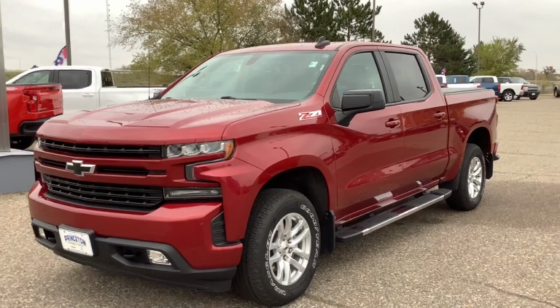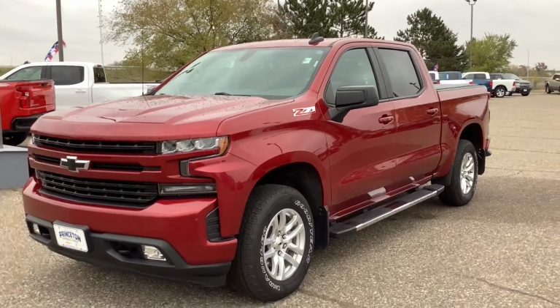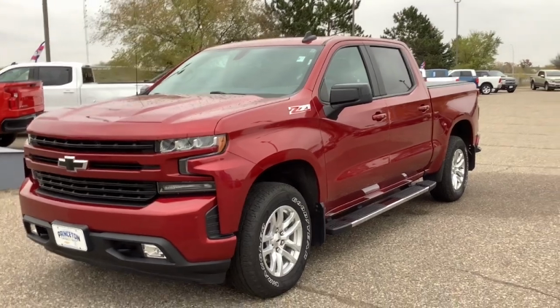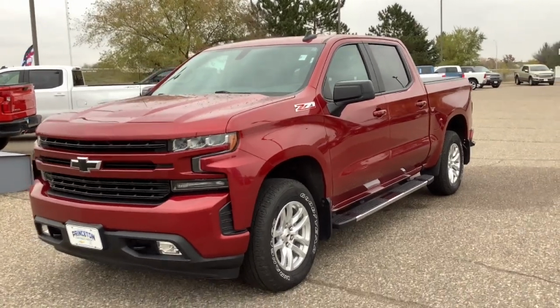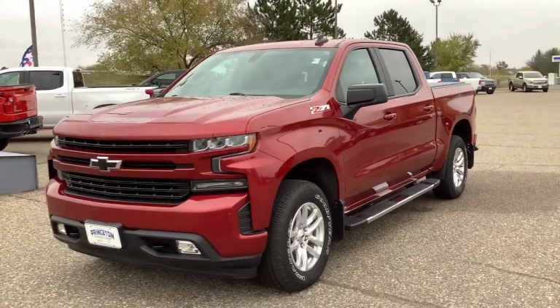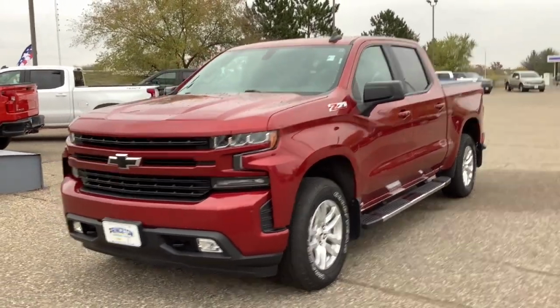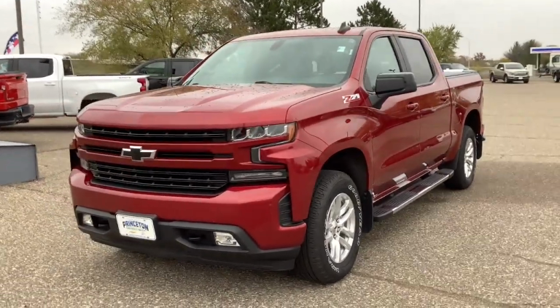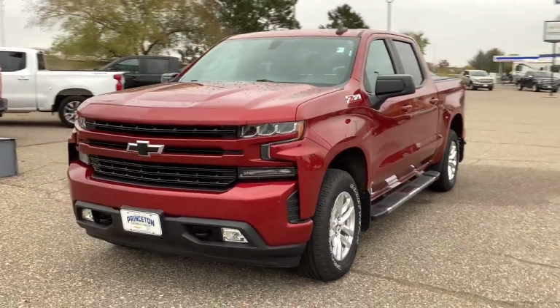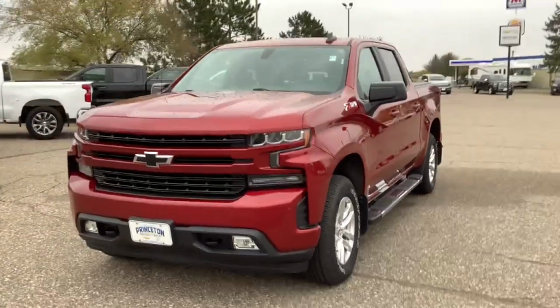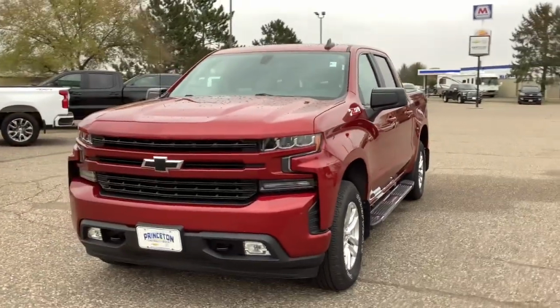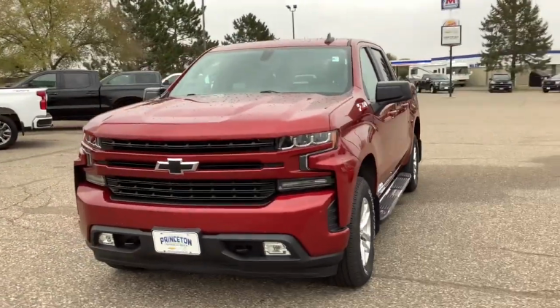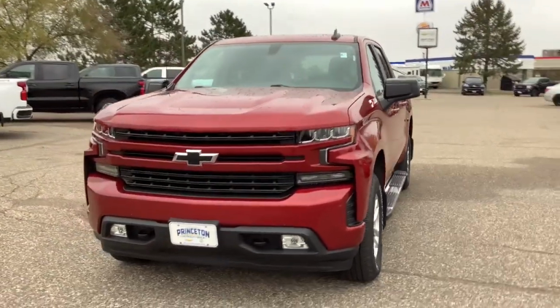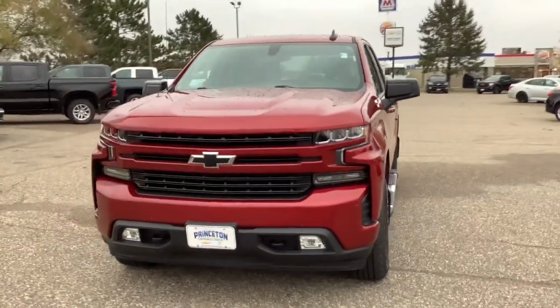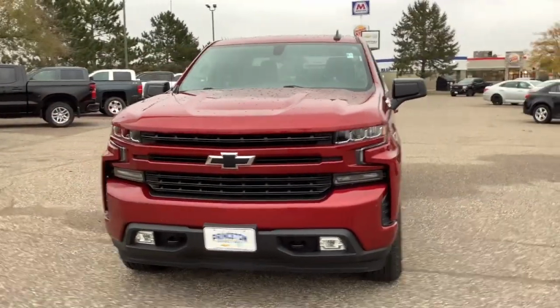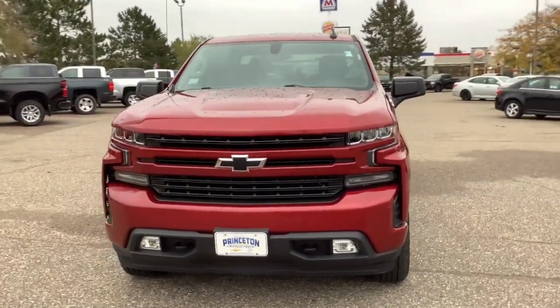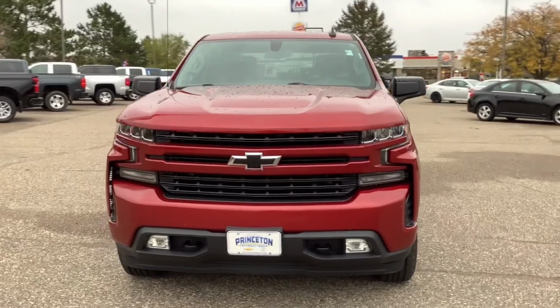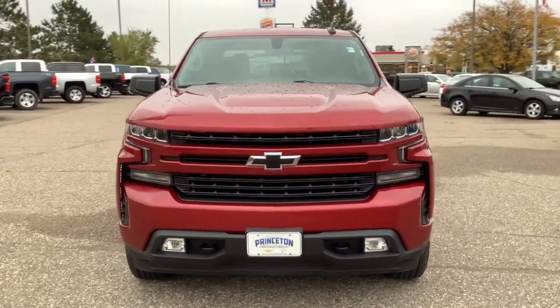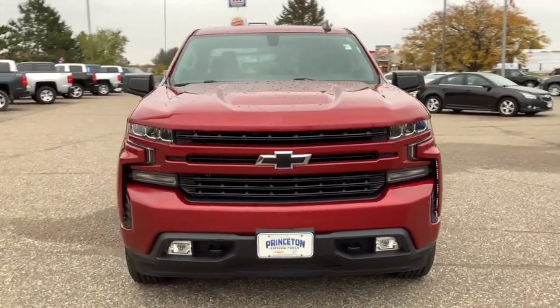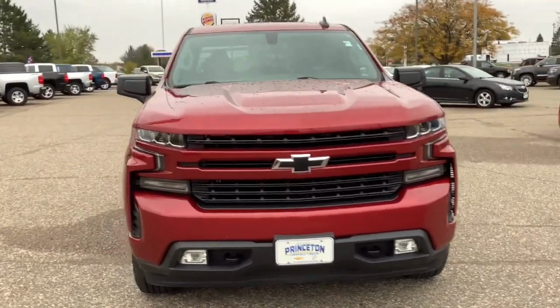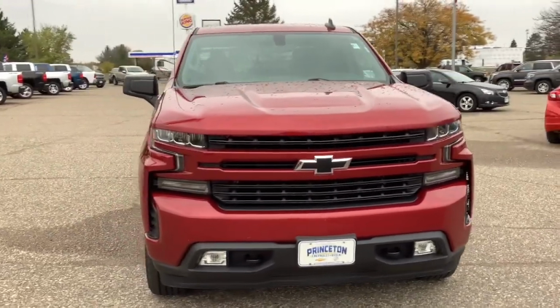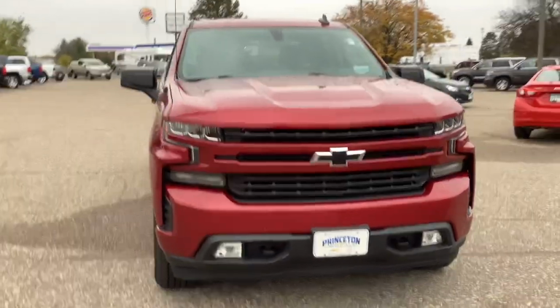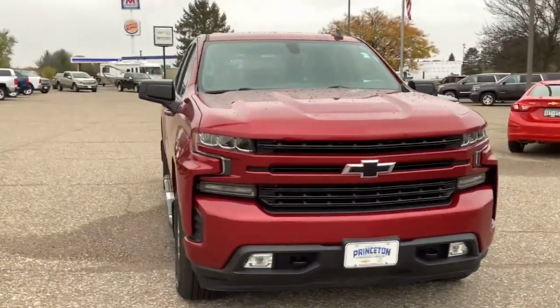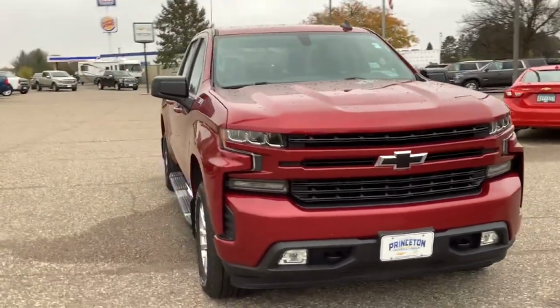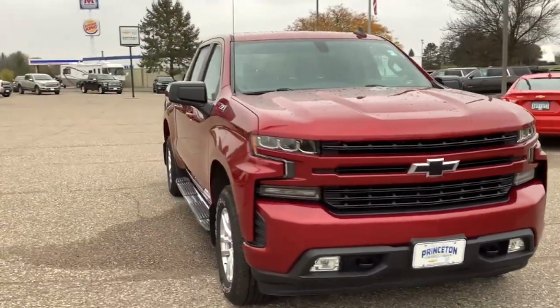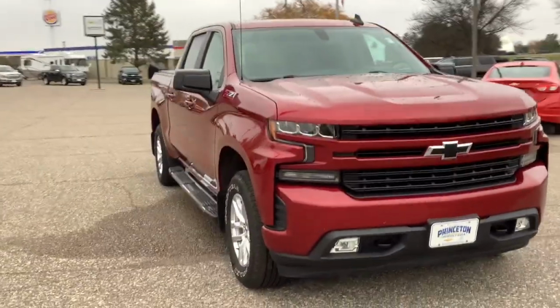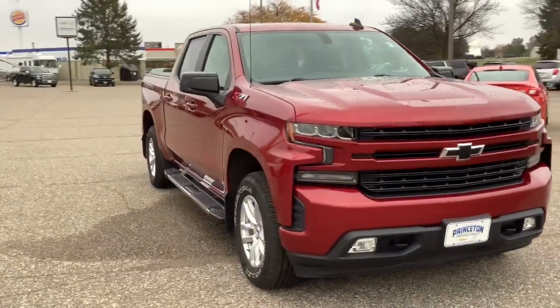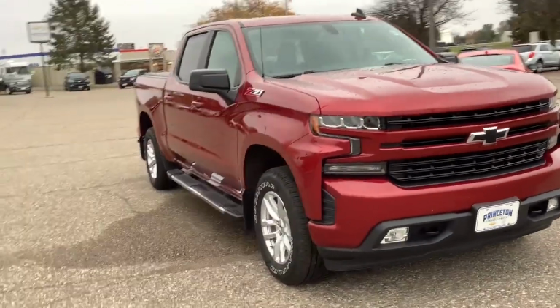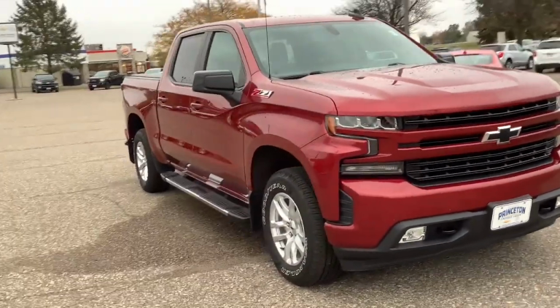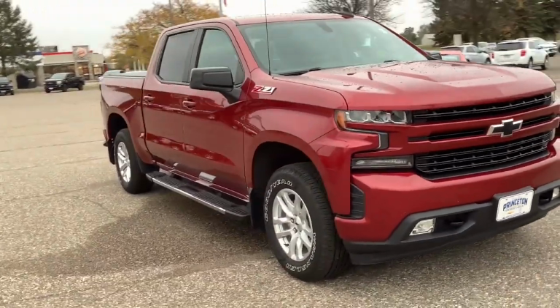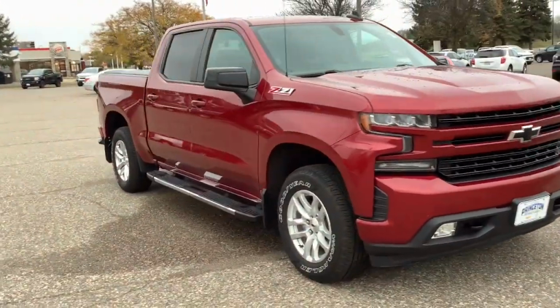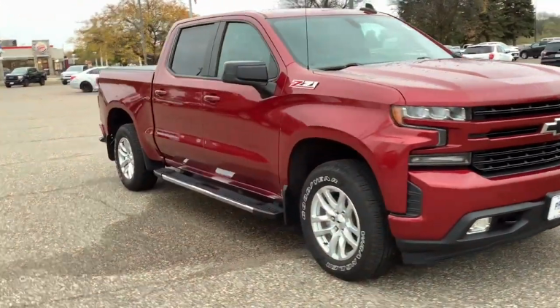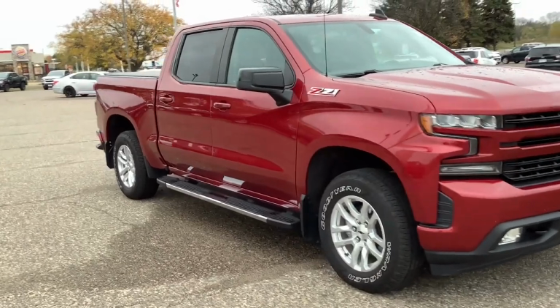Introducing the 2019 Chevrolet Silverado 1500. This vehicle is an outstanding buy with fewer than 110,000 miles on the odometer.